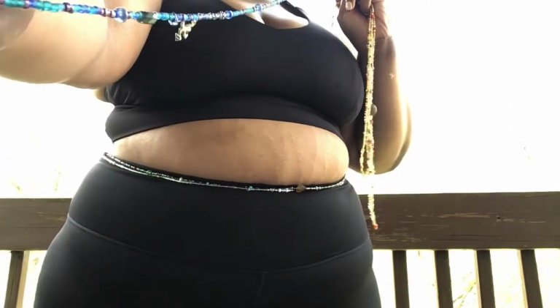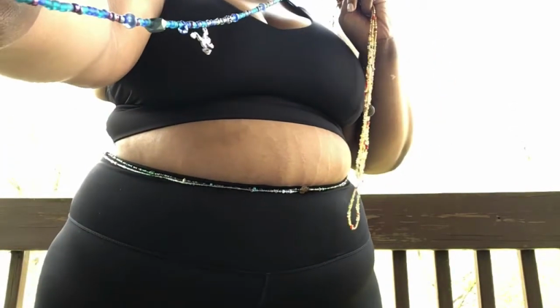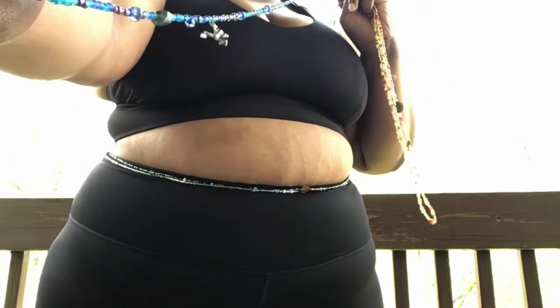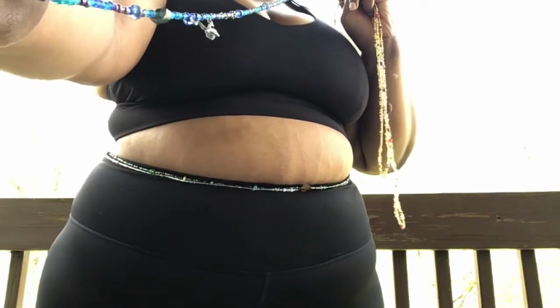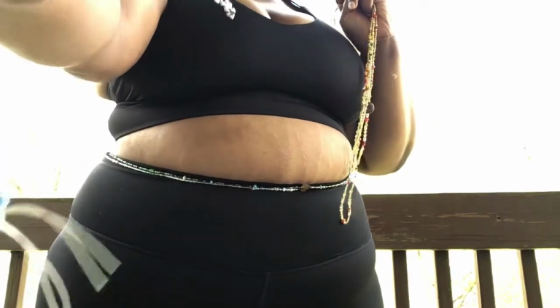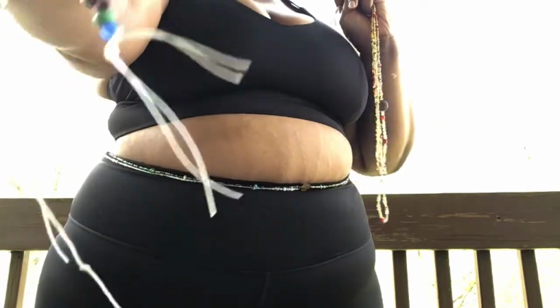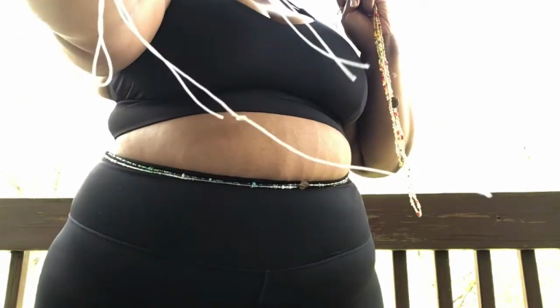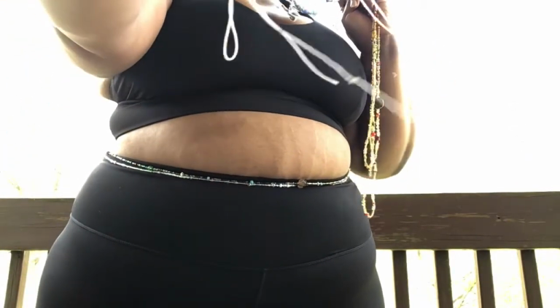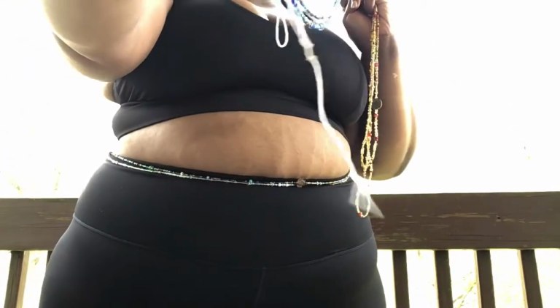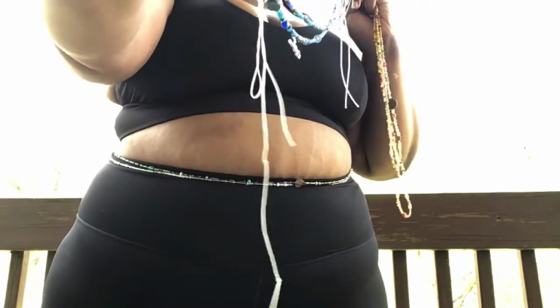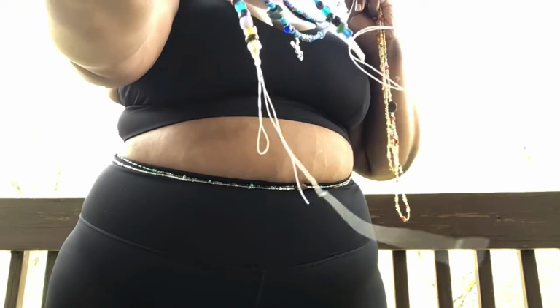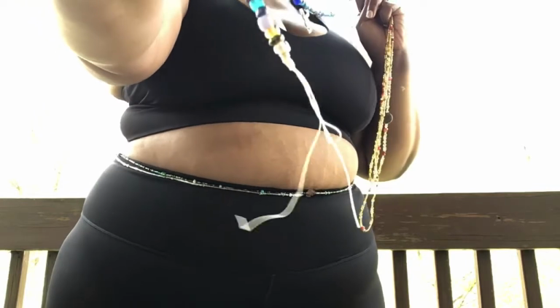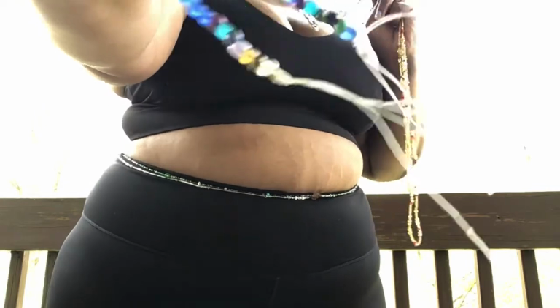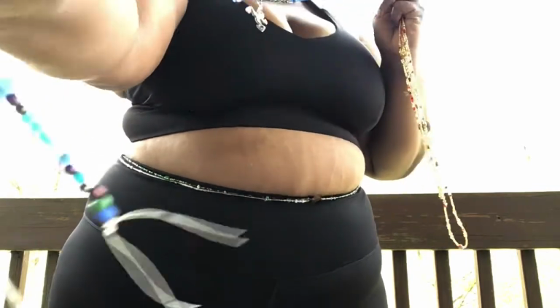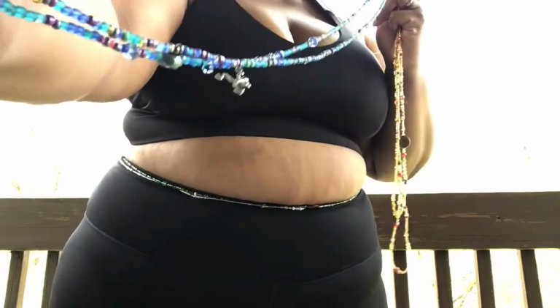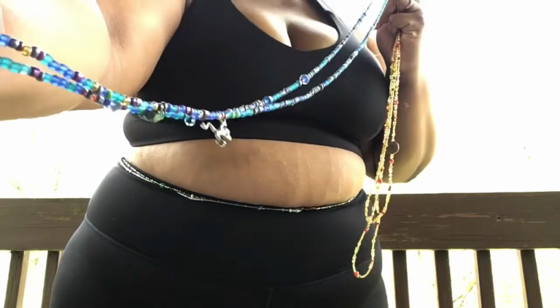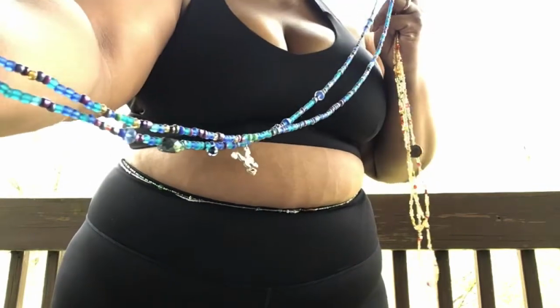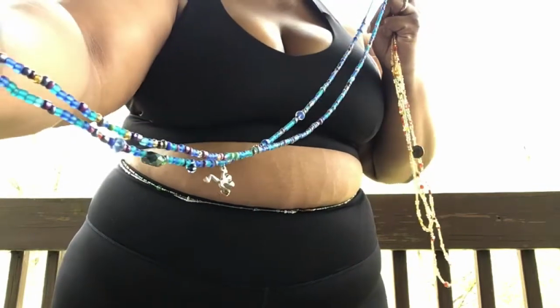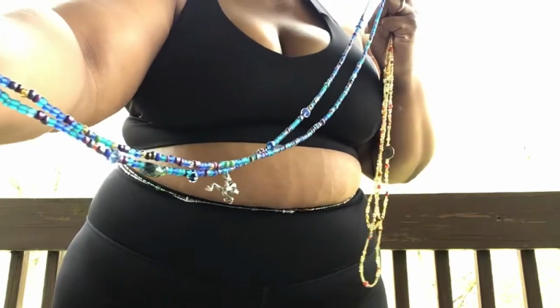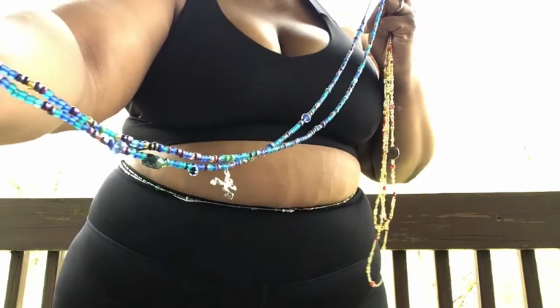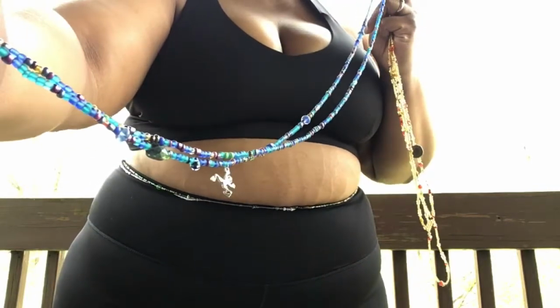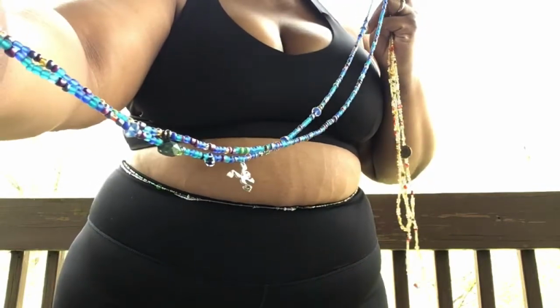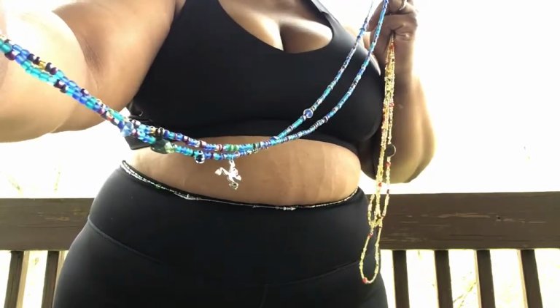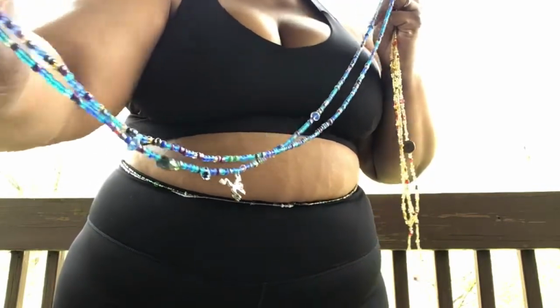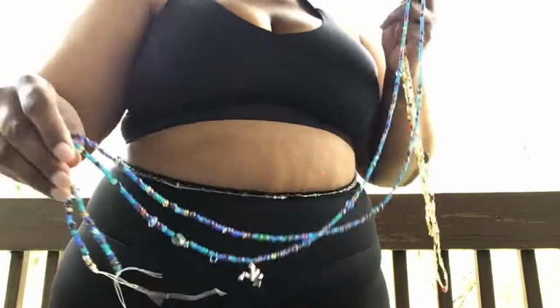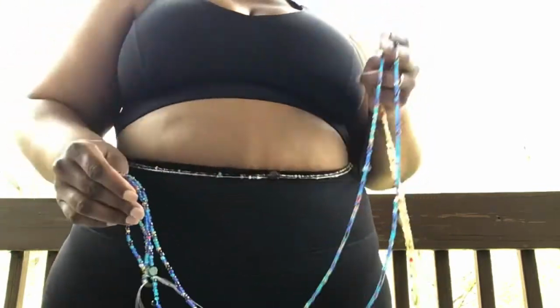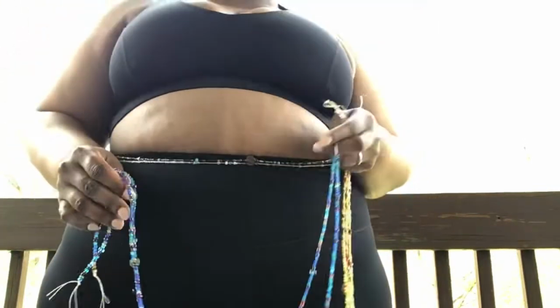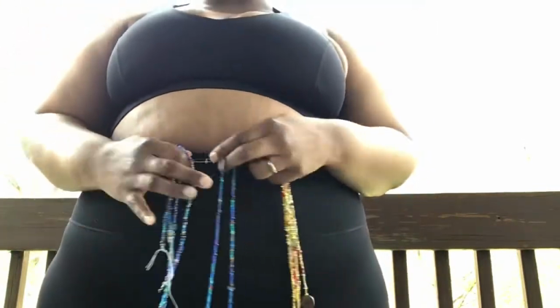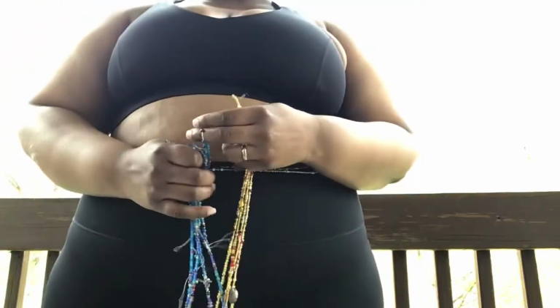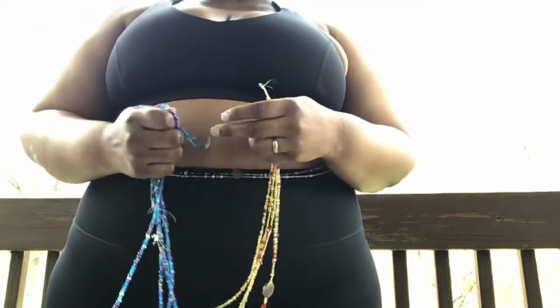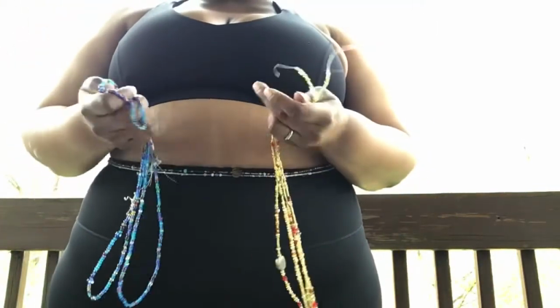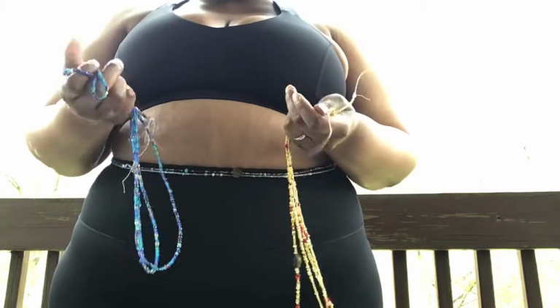Either way, you can sleep, swim, work out, shower — you can do everything. You can live in your new beads.